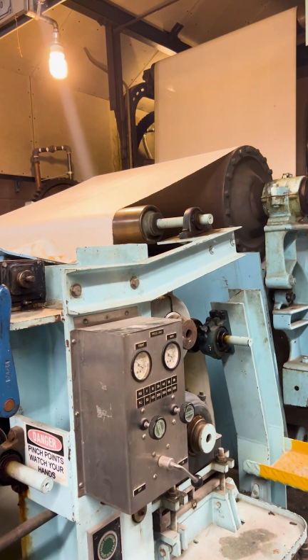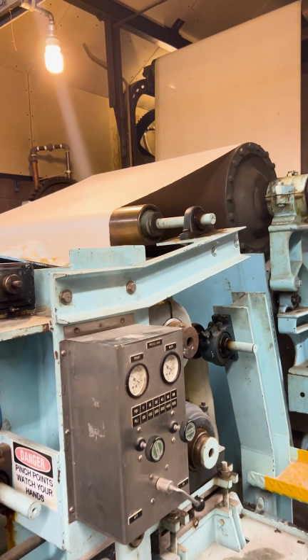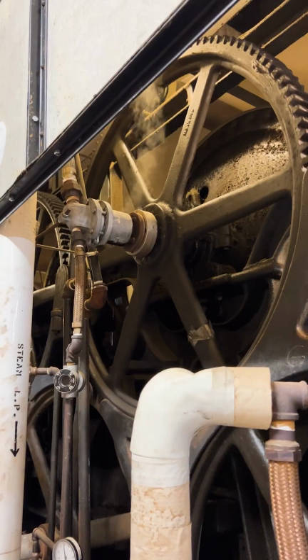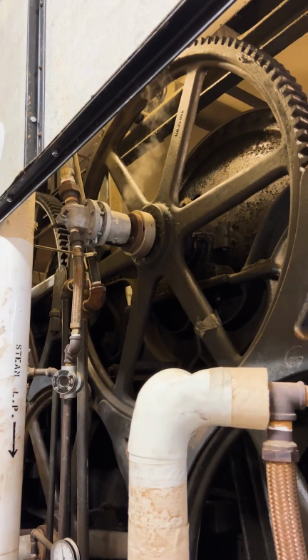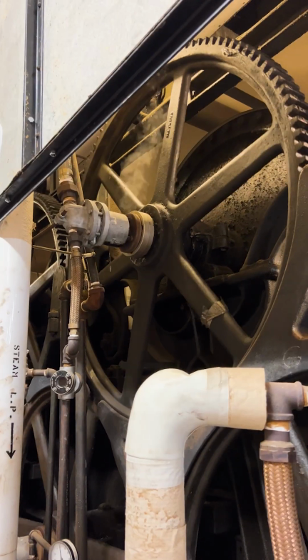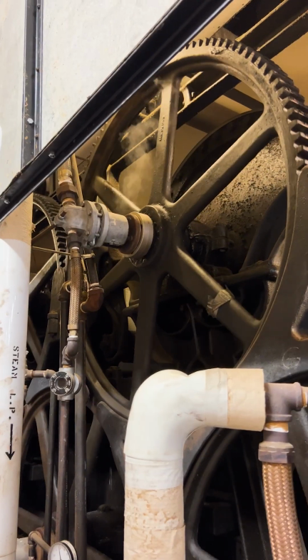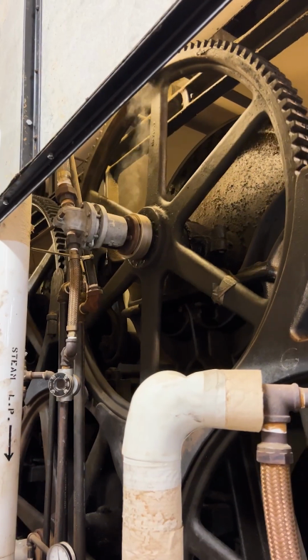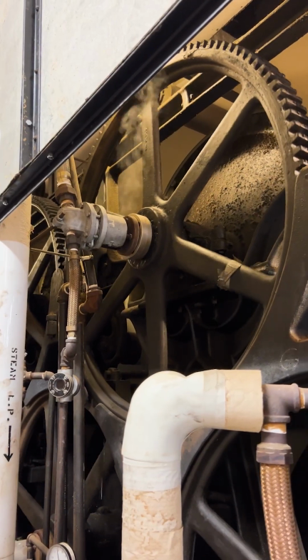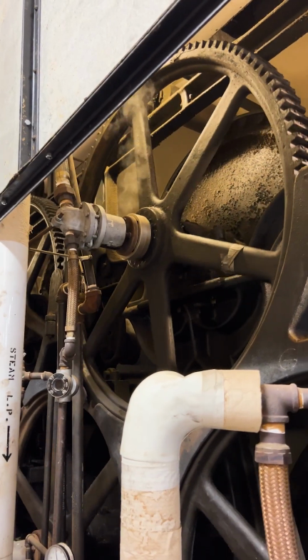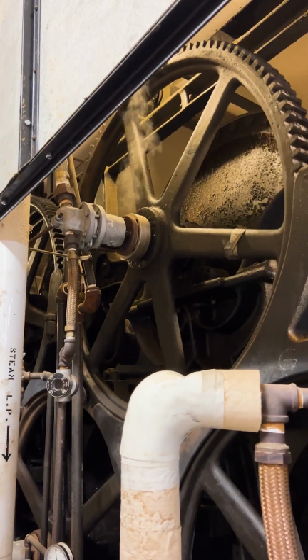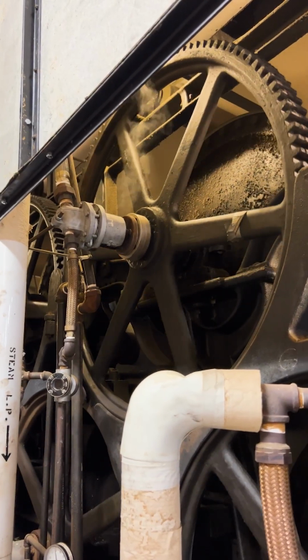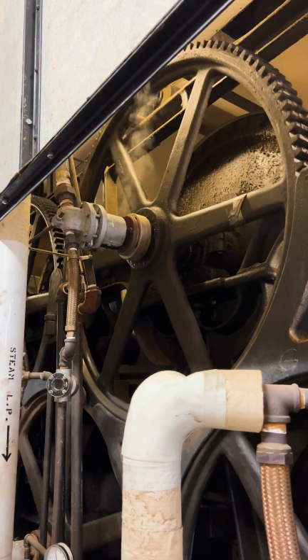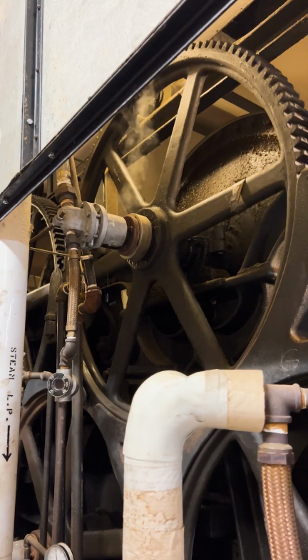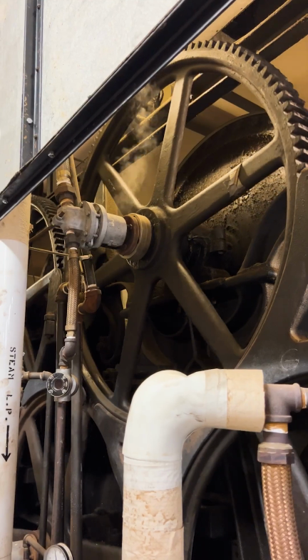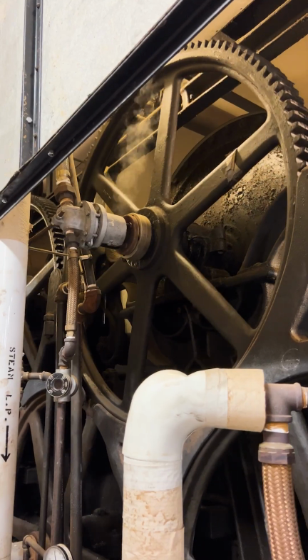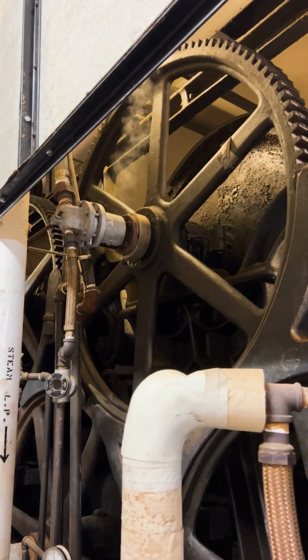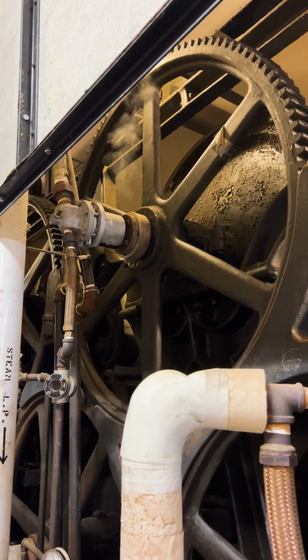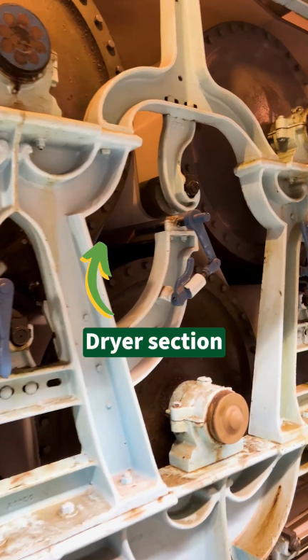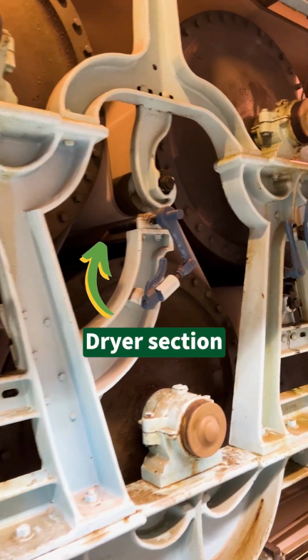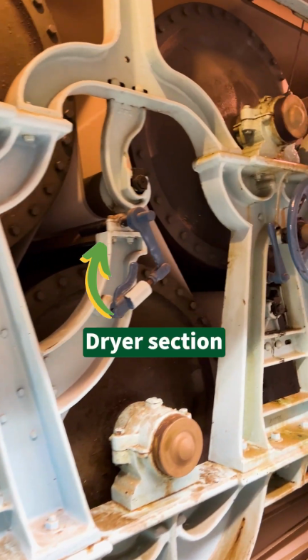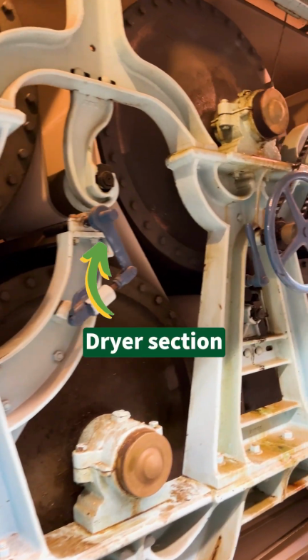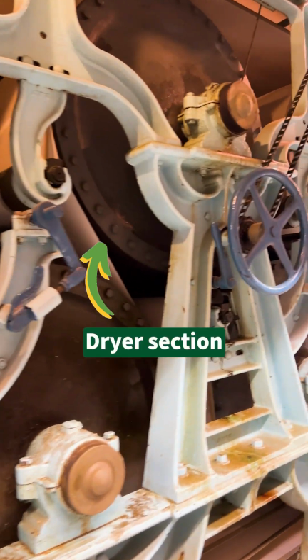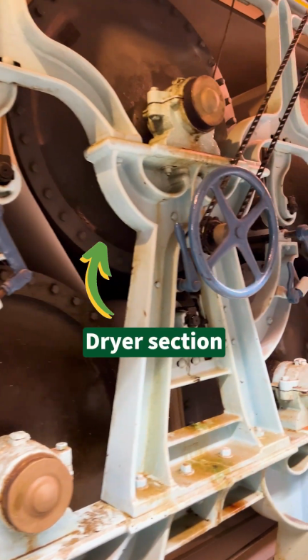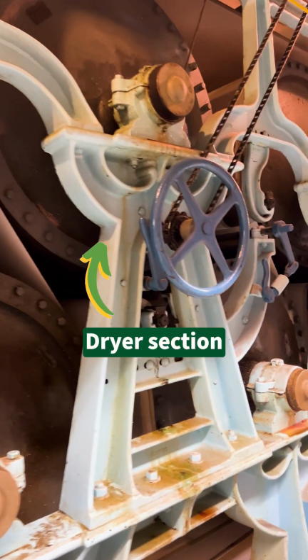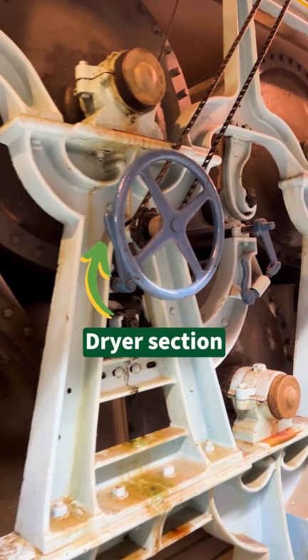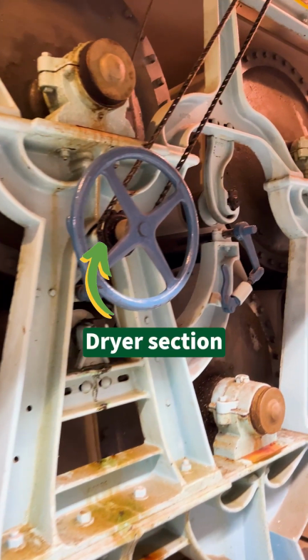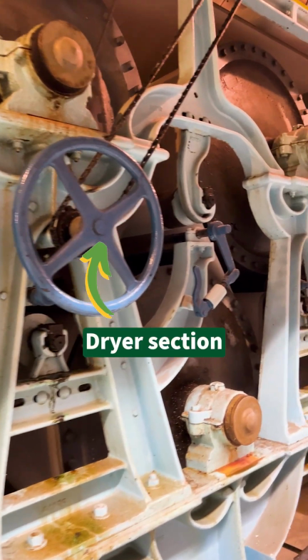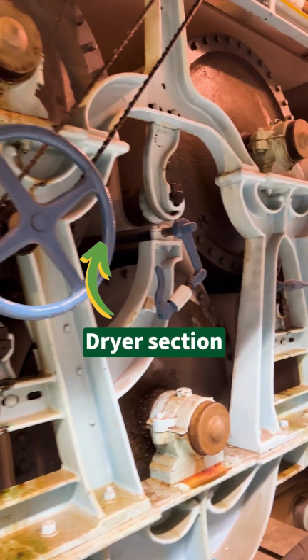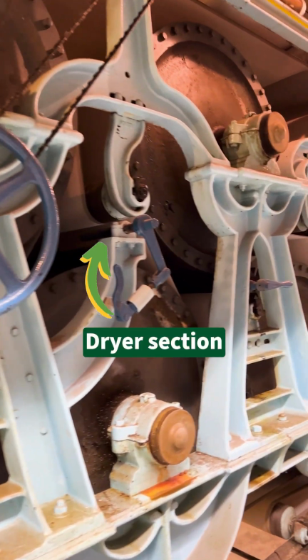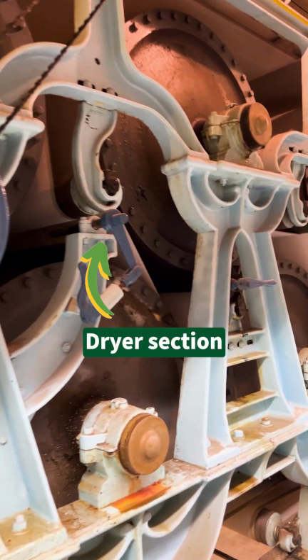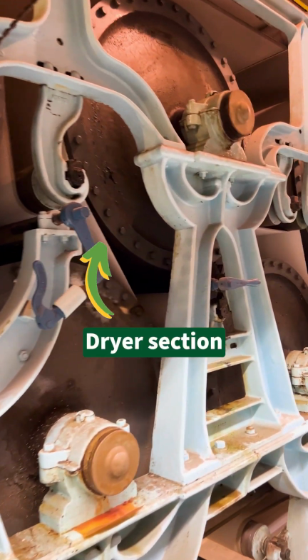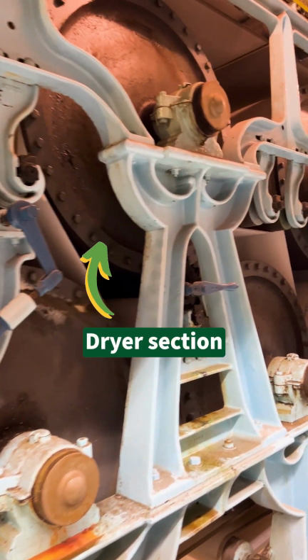In the dryer section, we use steam from a local source to heat these giant rolls, and as the steam condenses into water, we'll send it back to be turned into steam again.